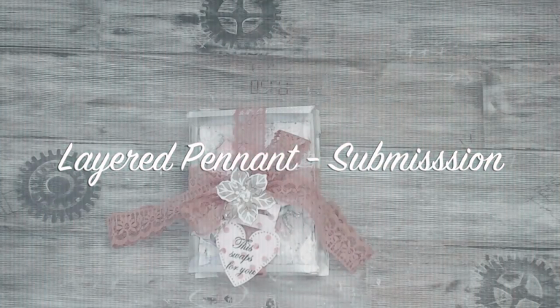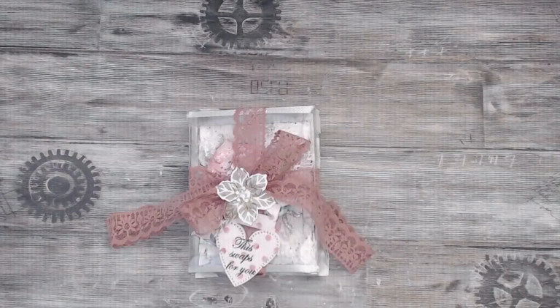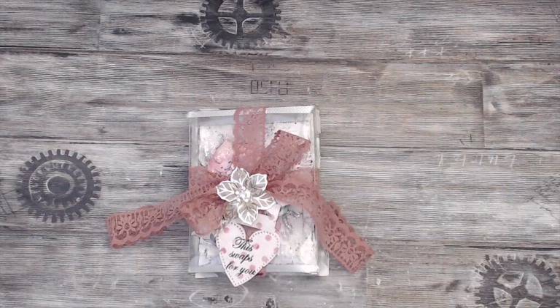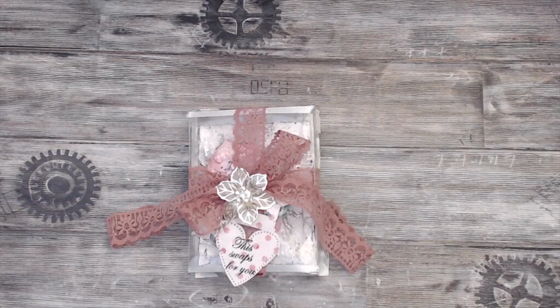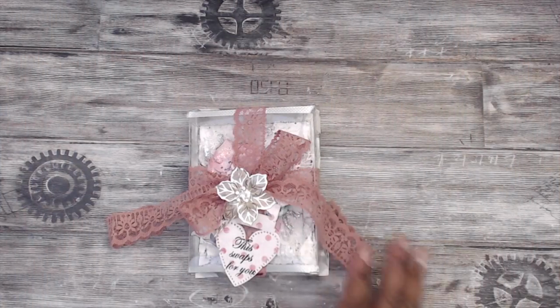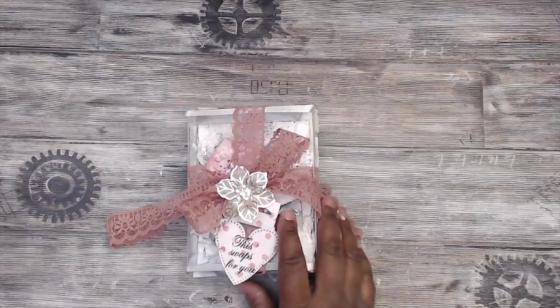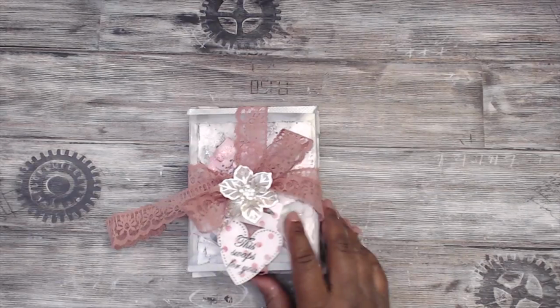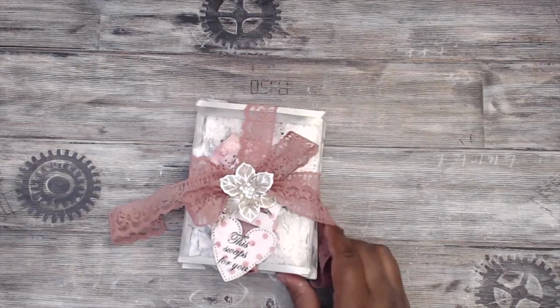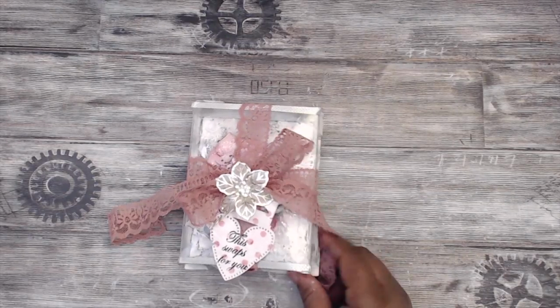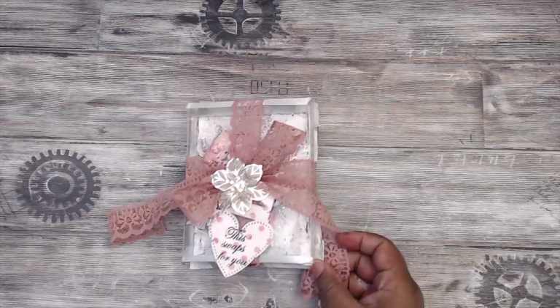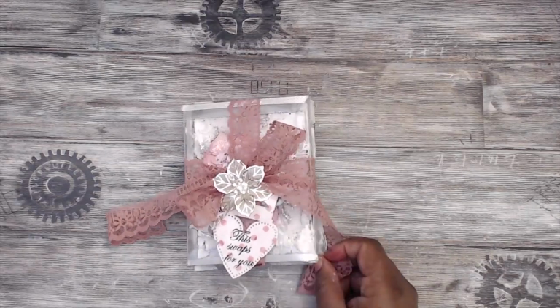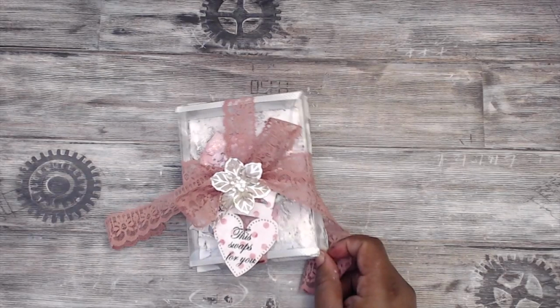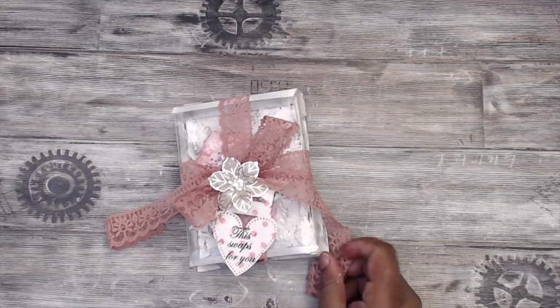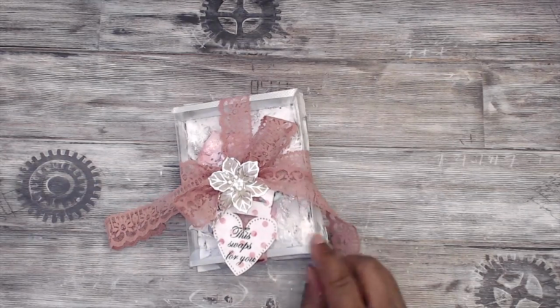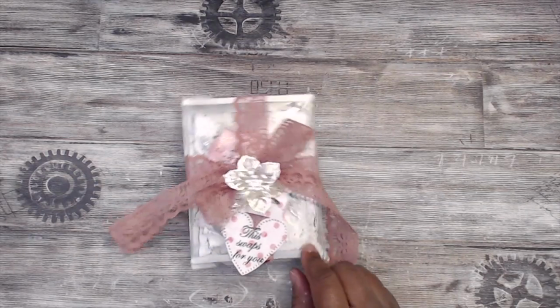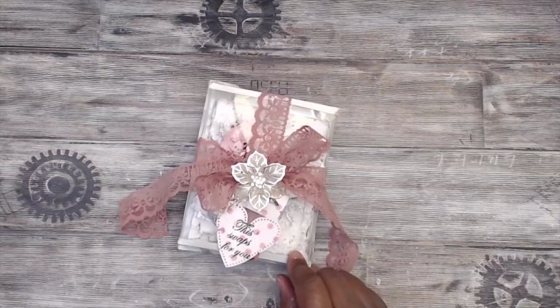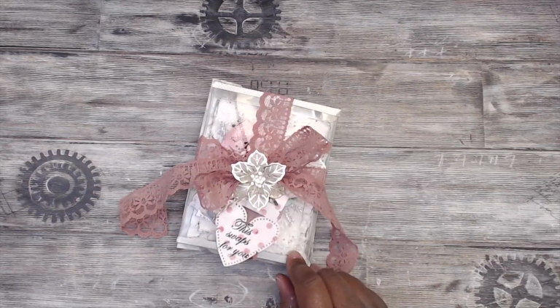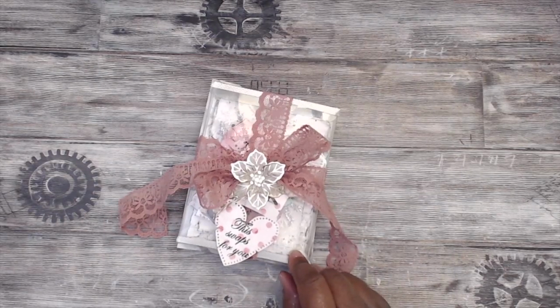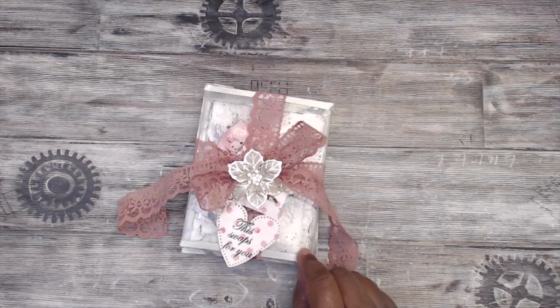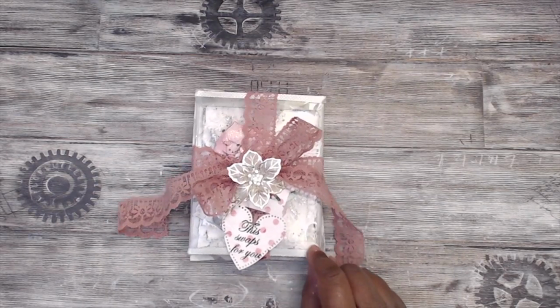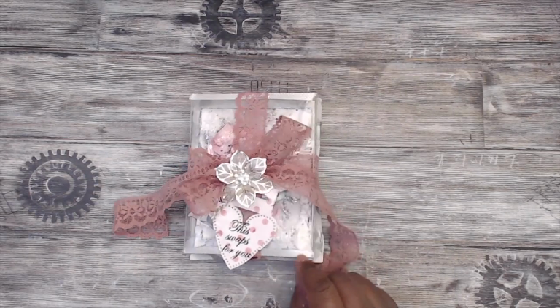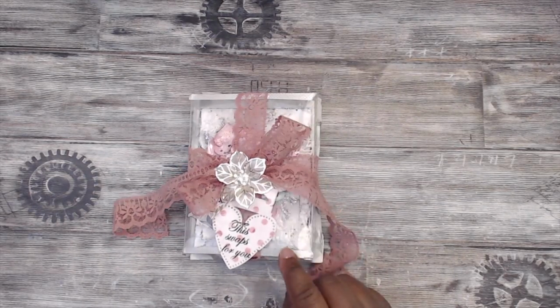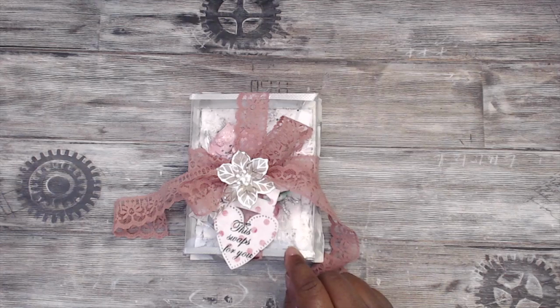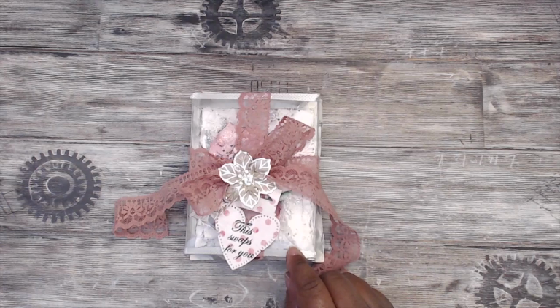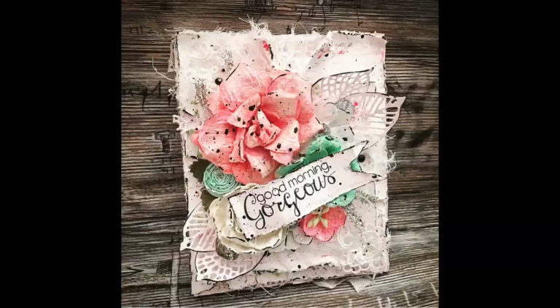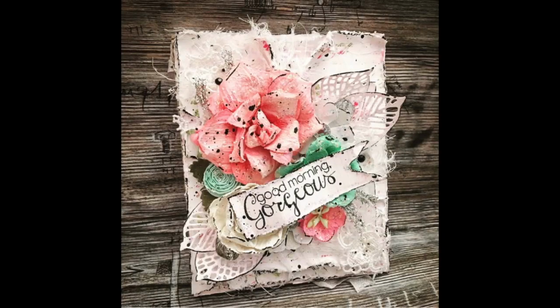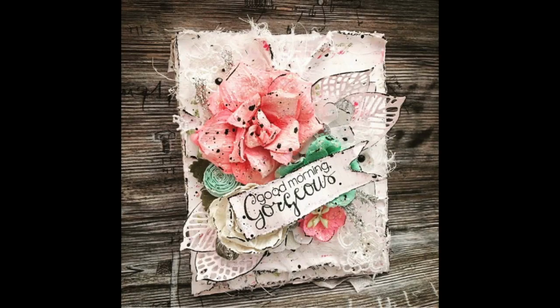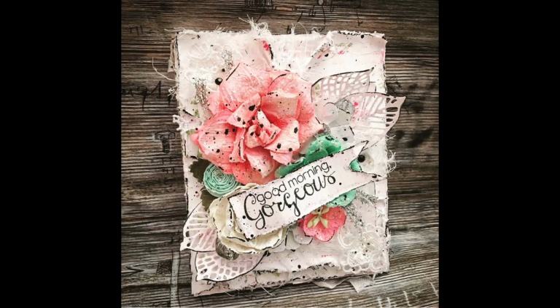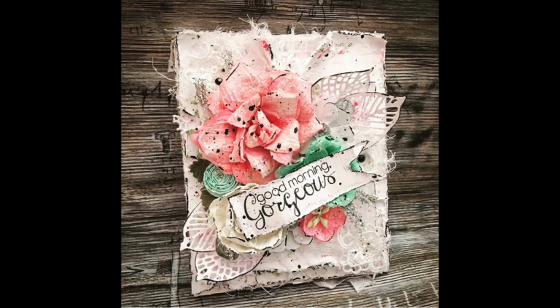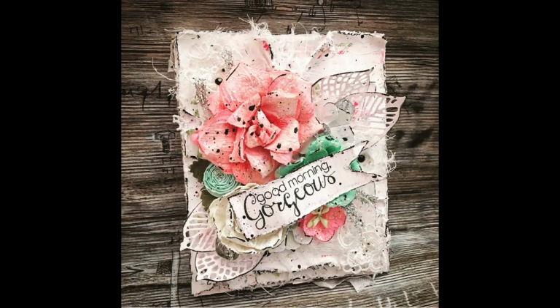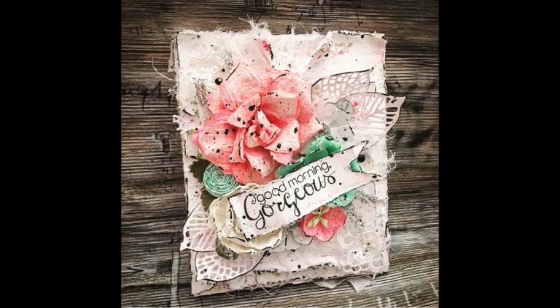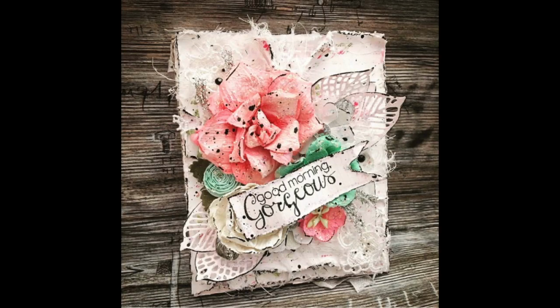Hey everybody, it's Tamika. I am here to share with you guys a quick video of what I created for the layered banner swap that I am hosting on my YouTube channel.